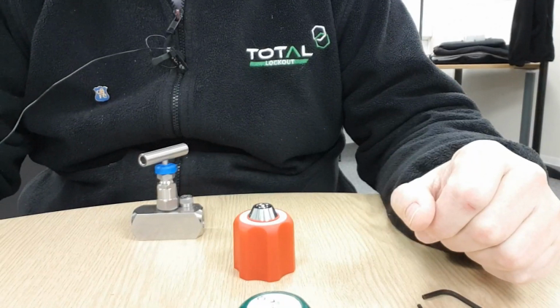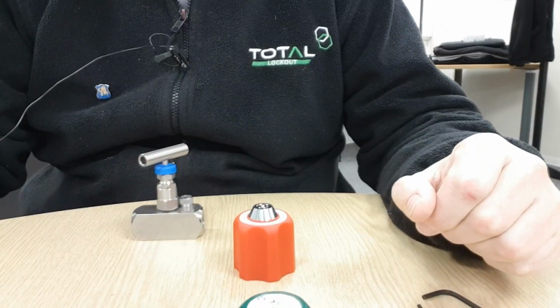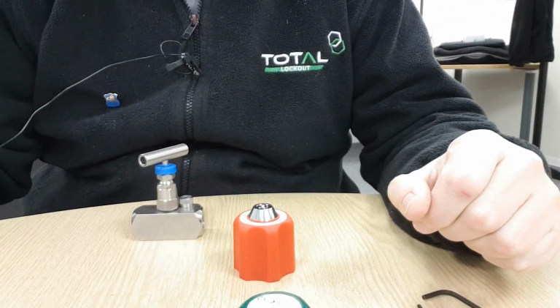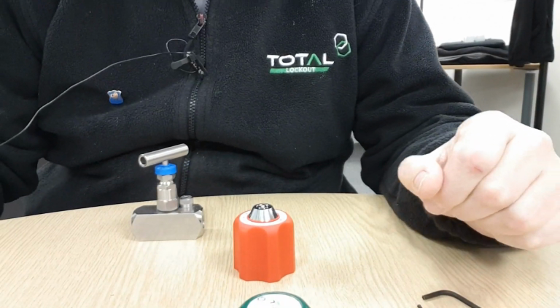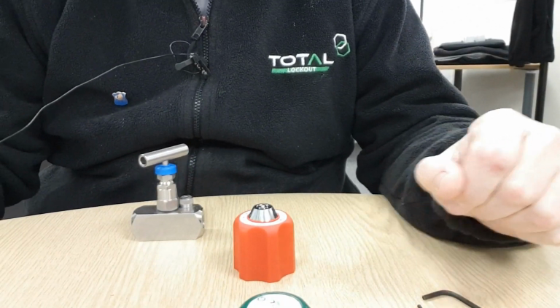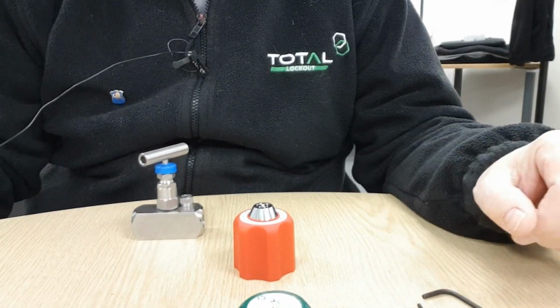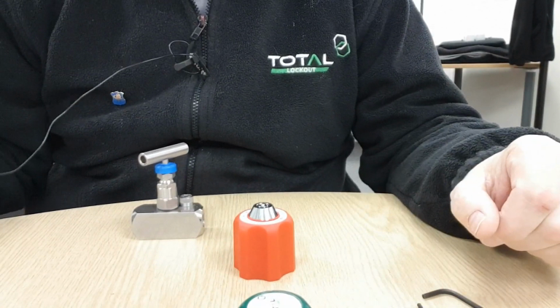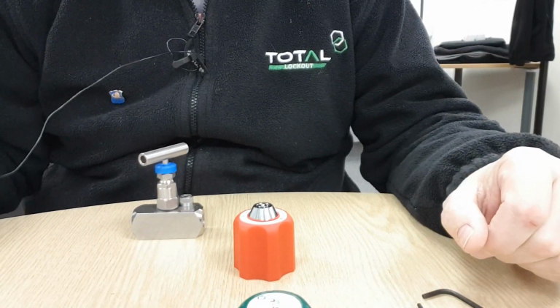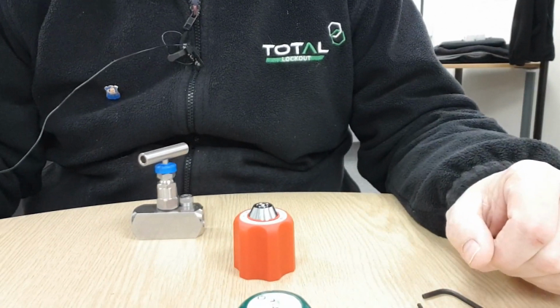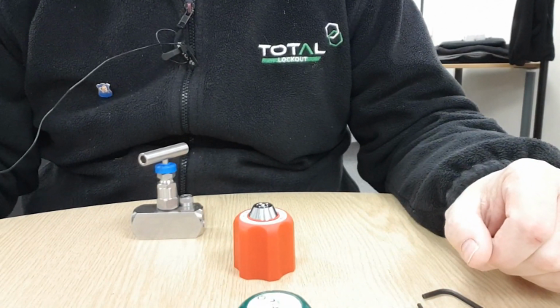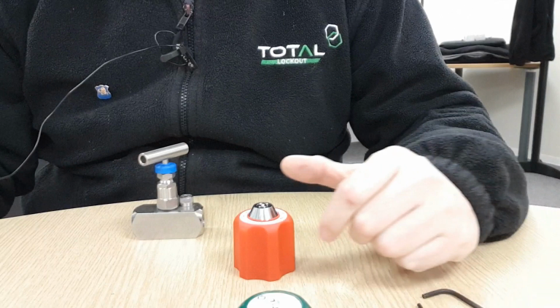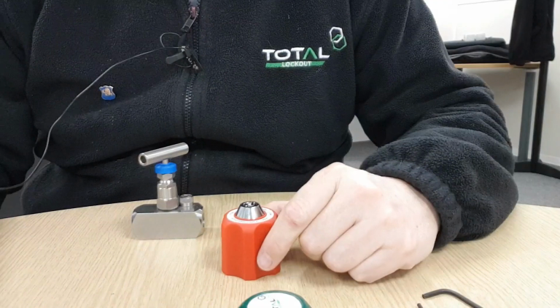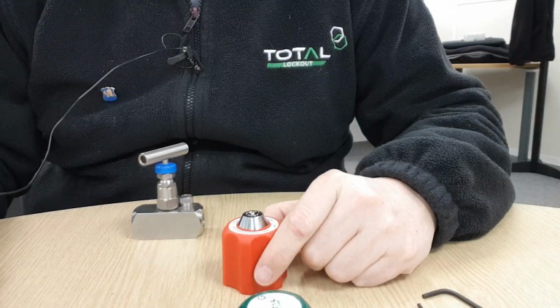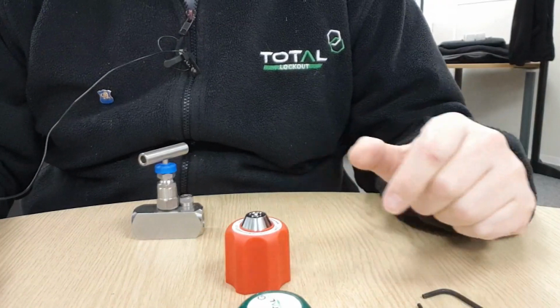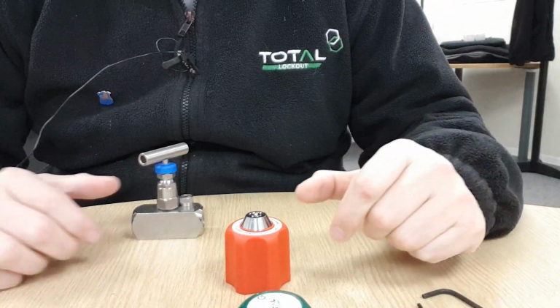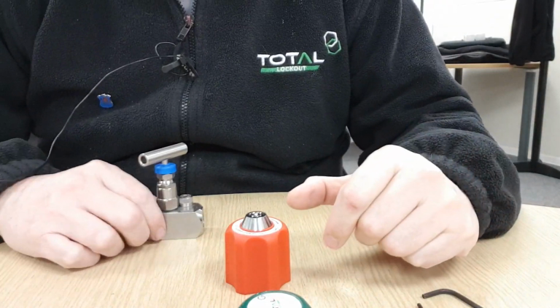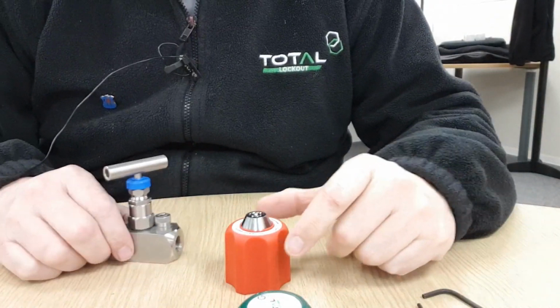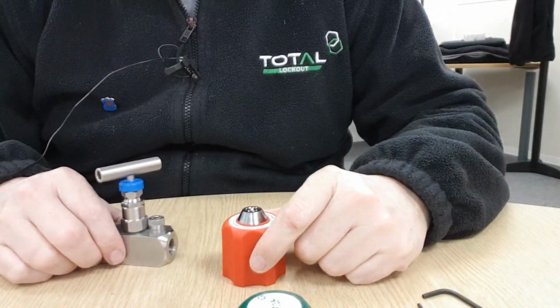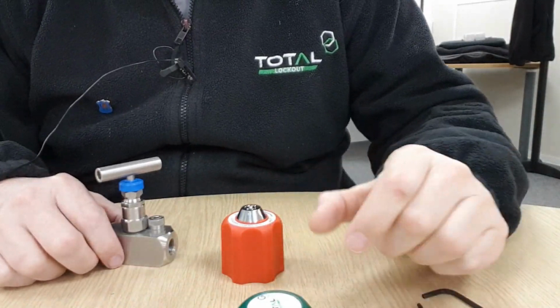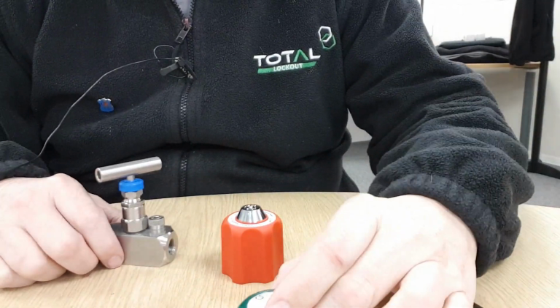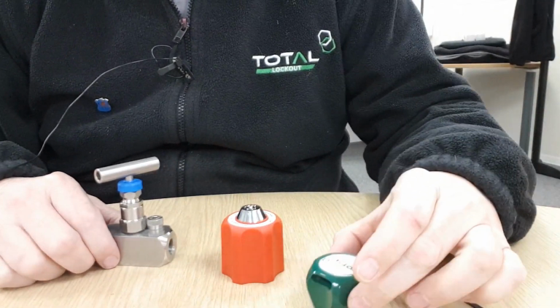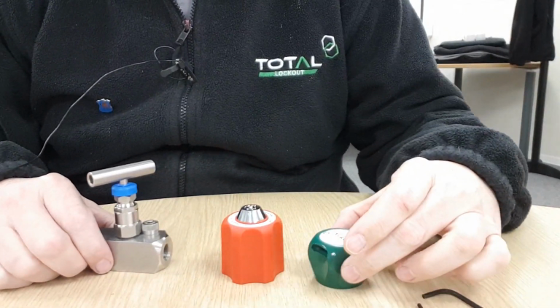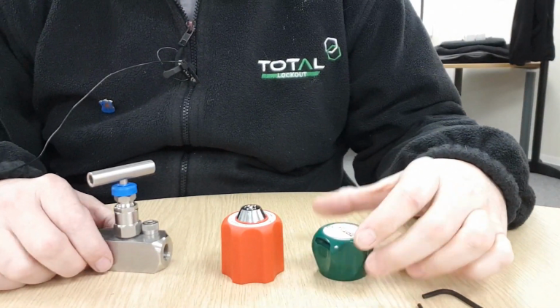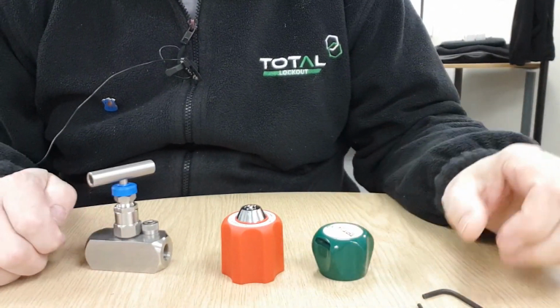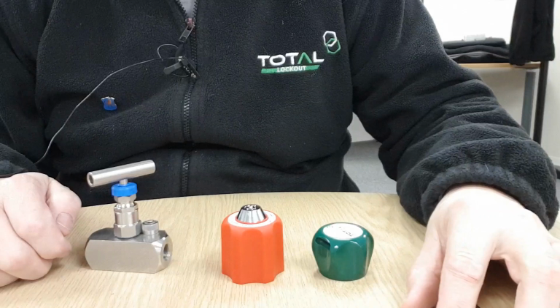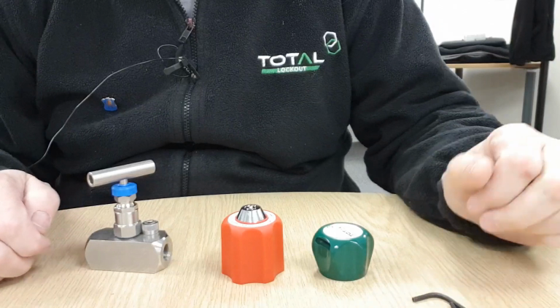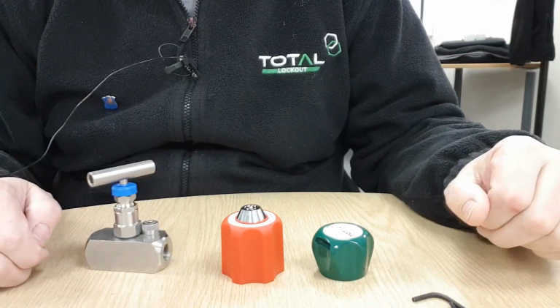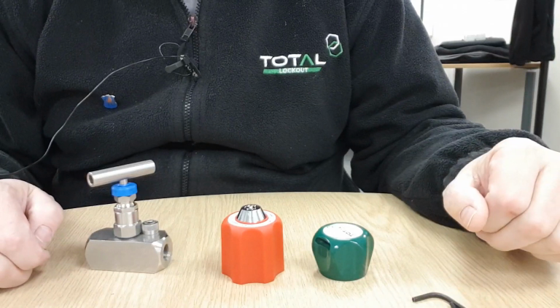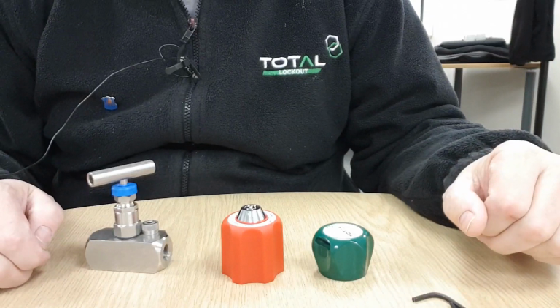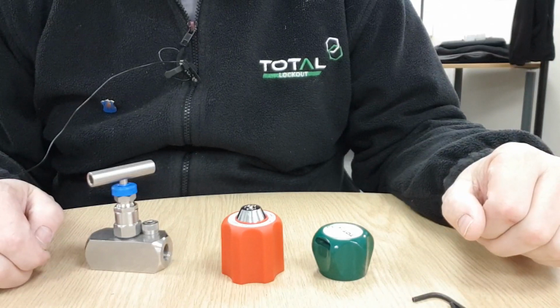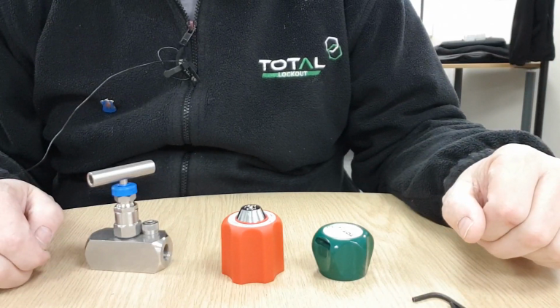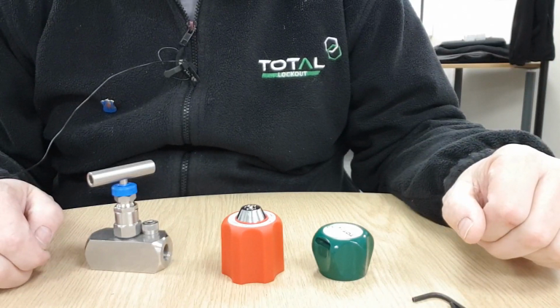Hi, this is Tim from Total Lockout preparing this little video here today to show you locking devices for needle valves and how the lock fits onto the valve.